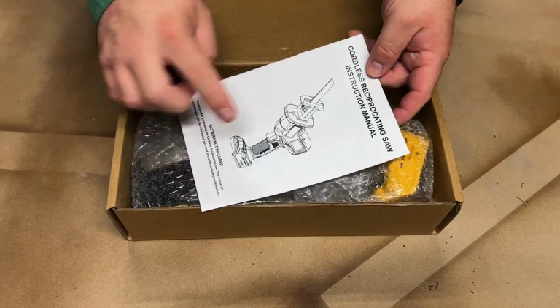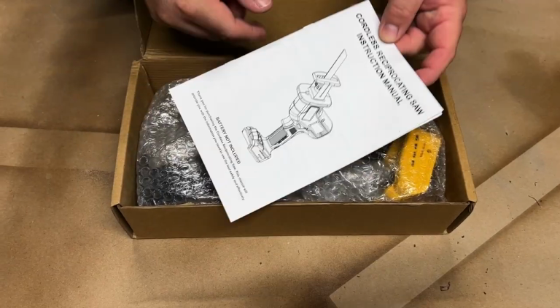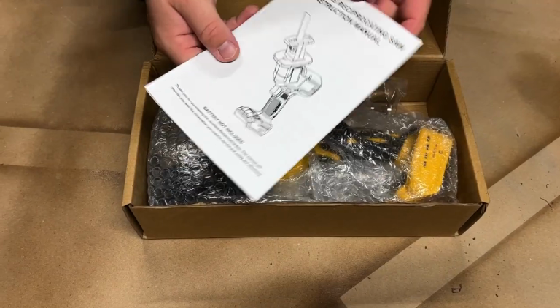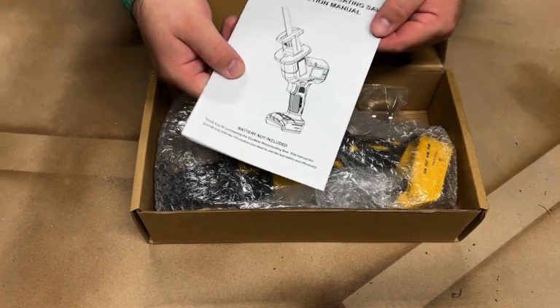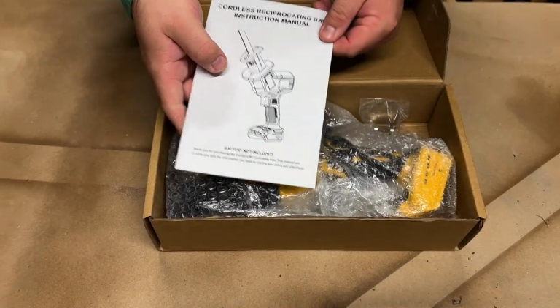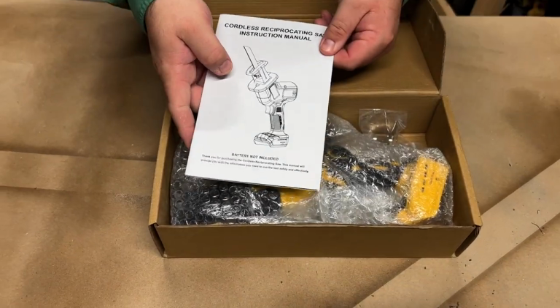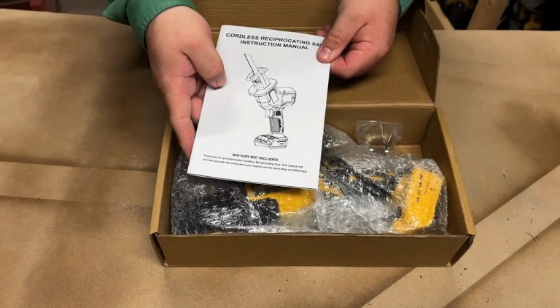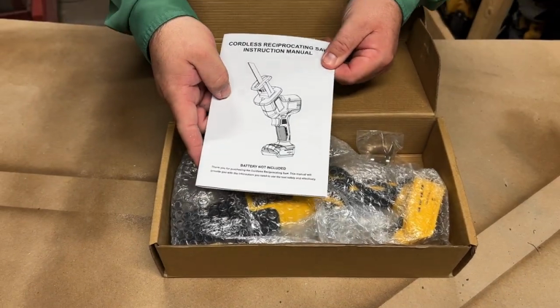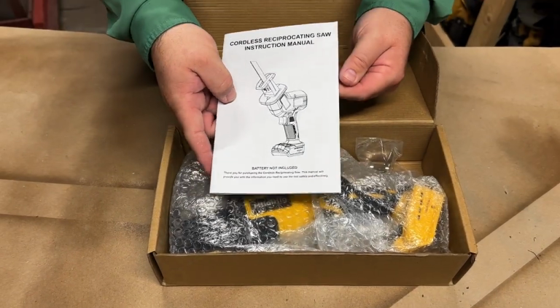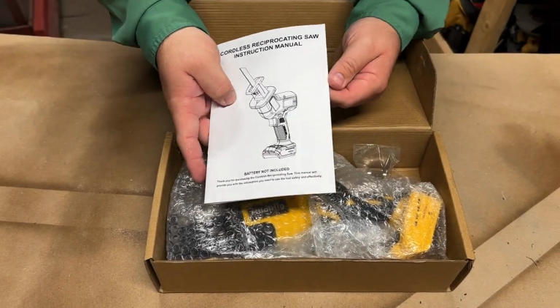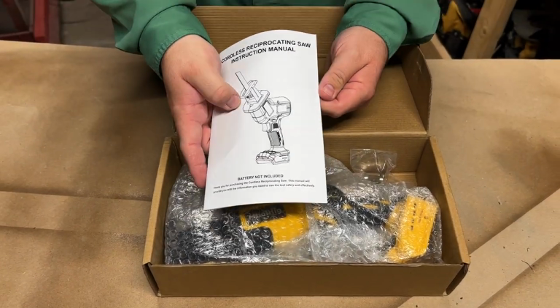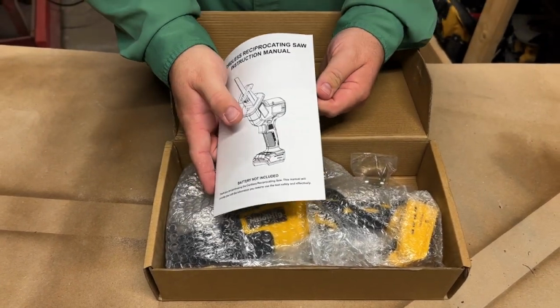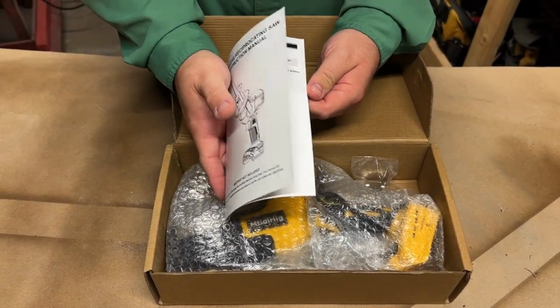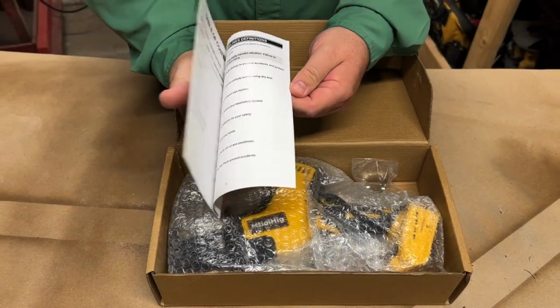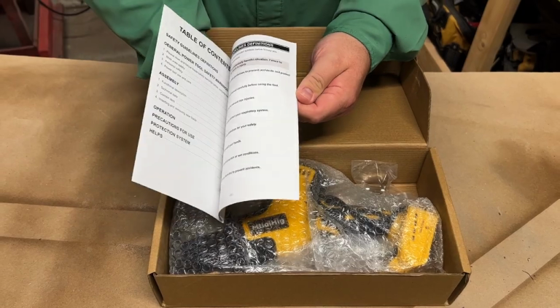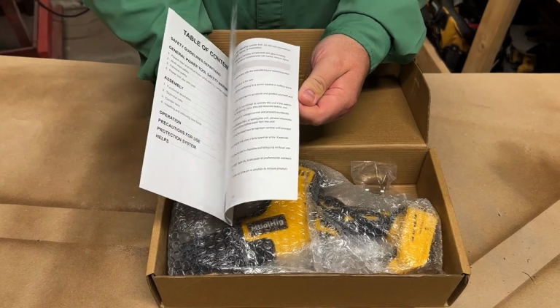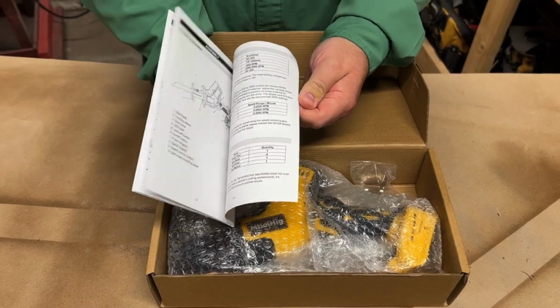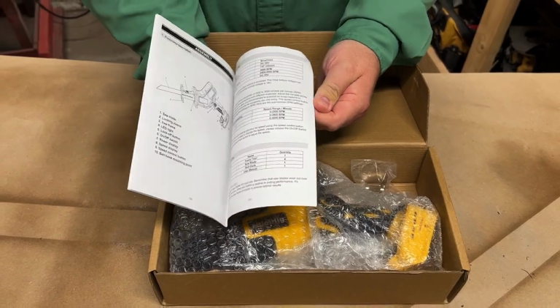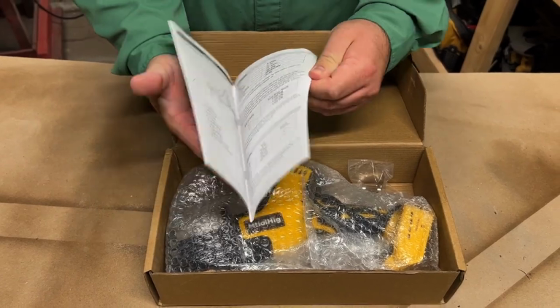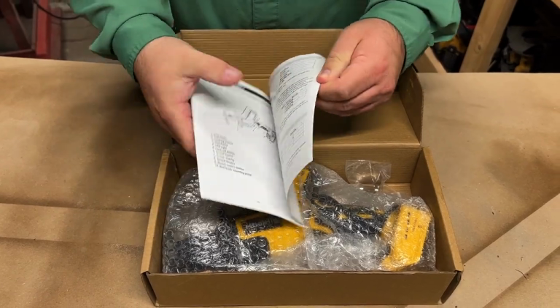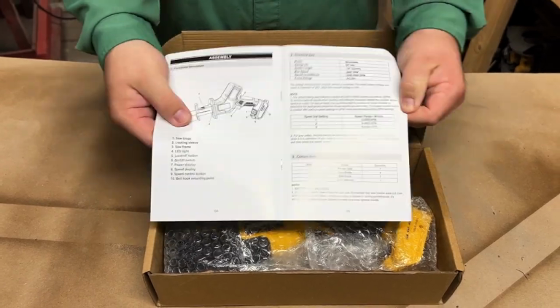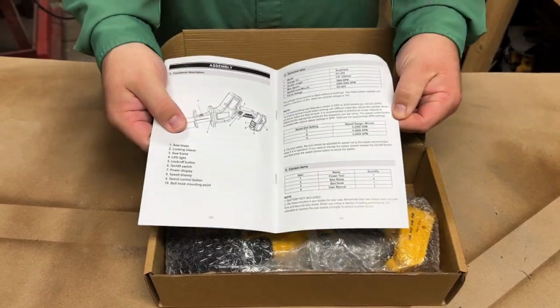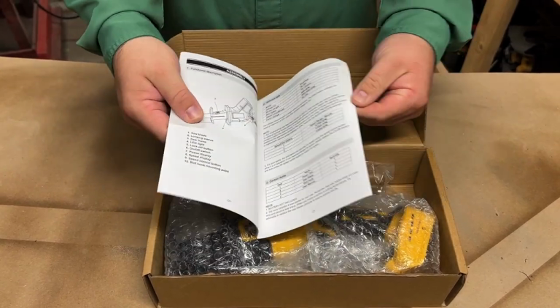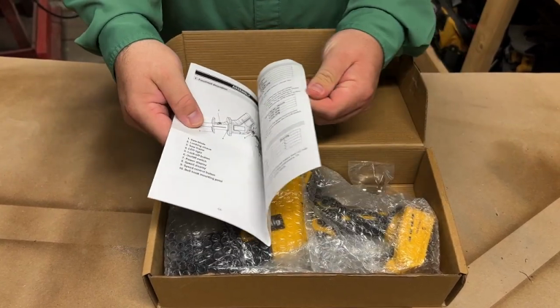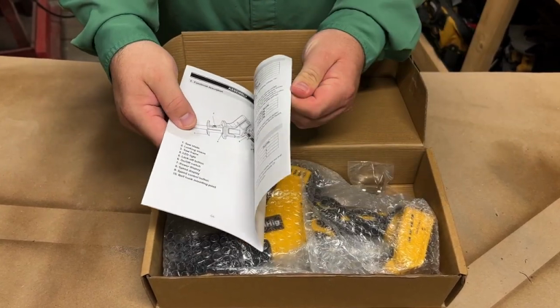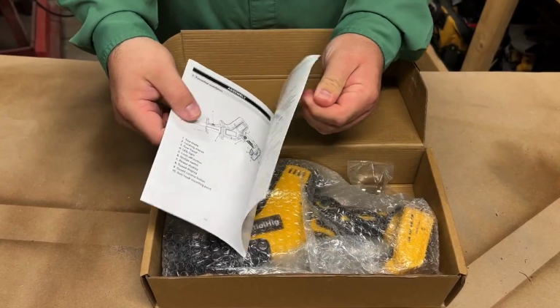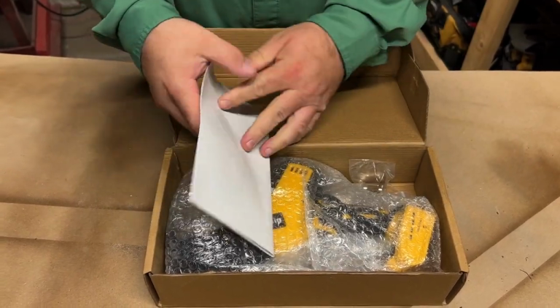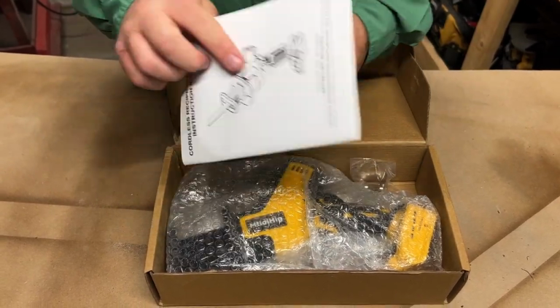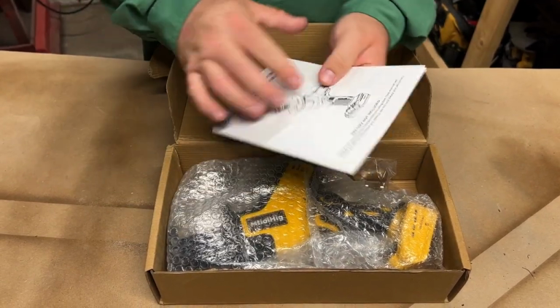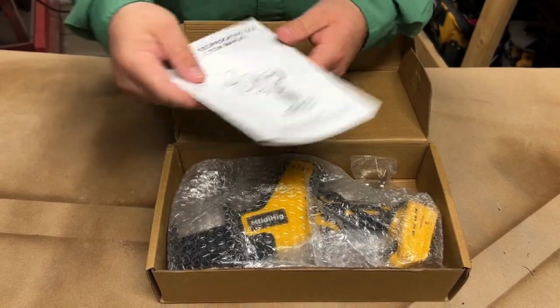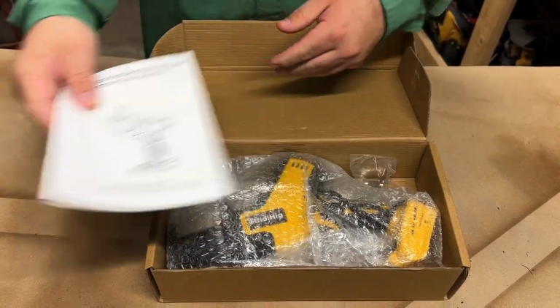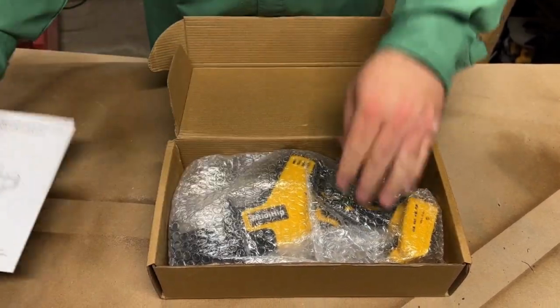When you open it up, the first thing you see here on top is the instruction manual. So if you need that, here is where all of the instructions are.